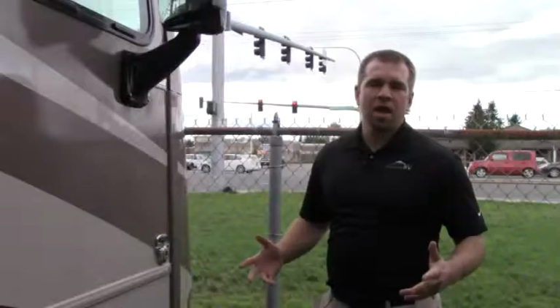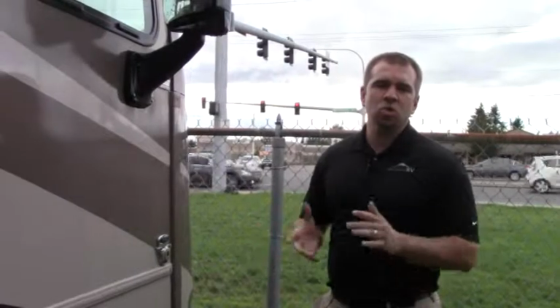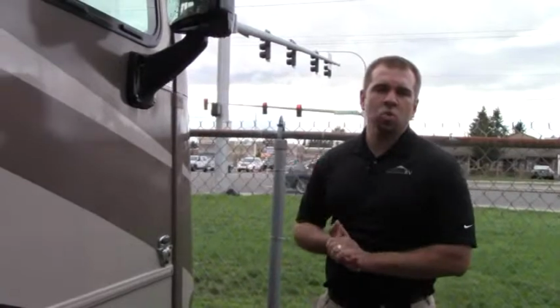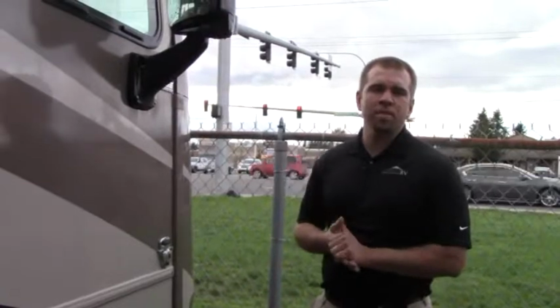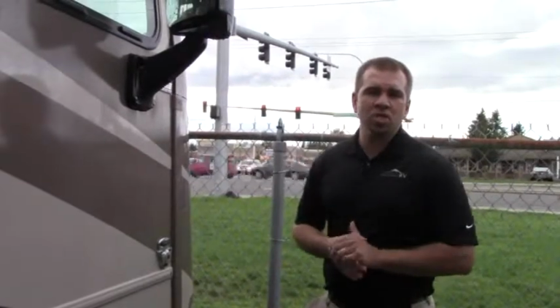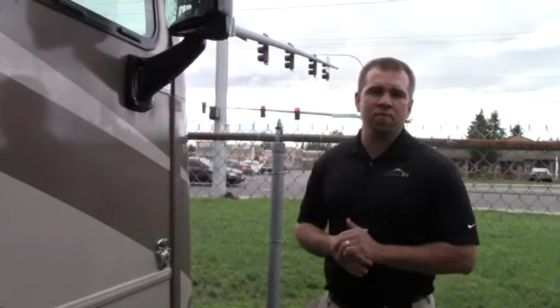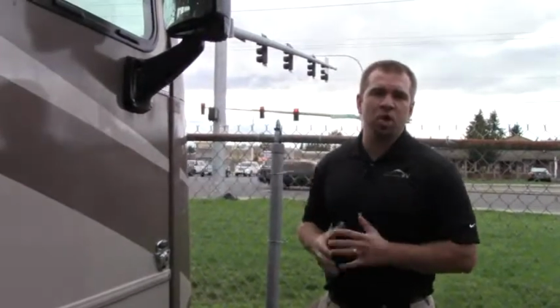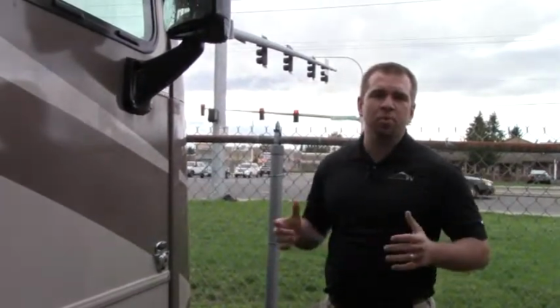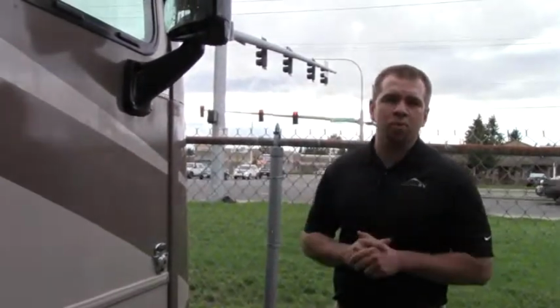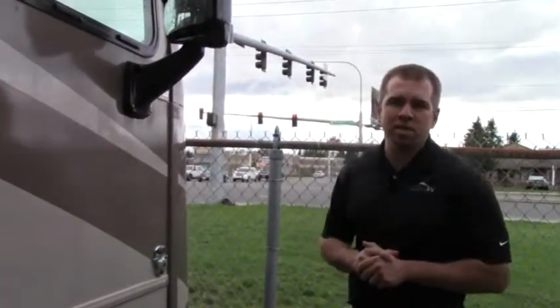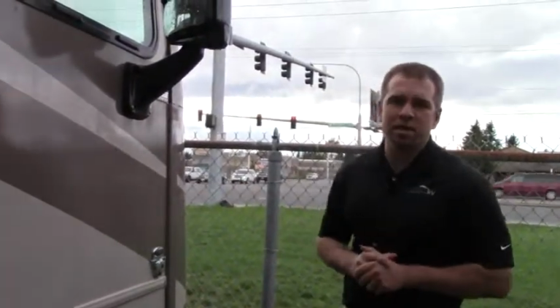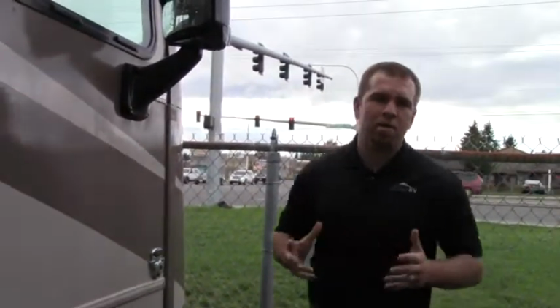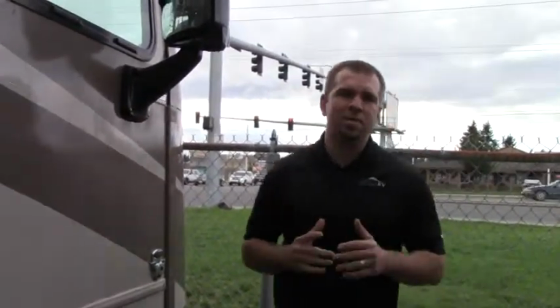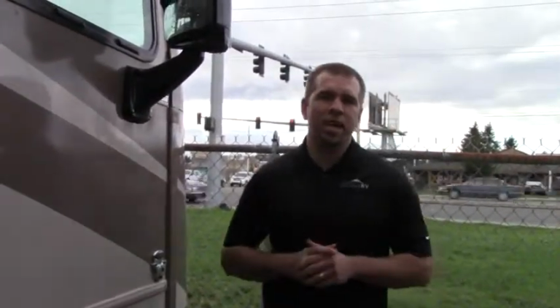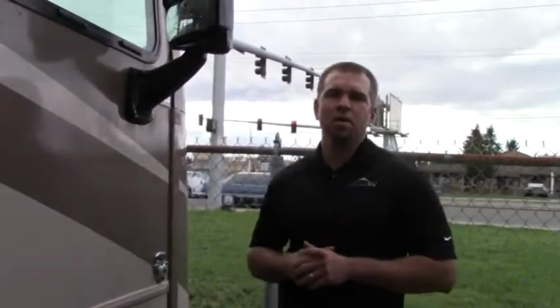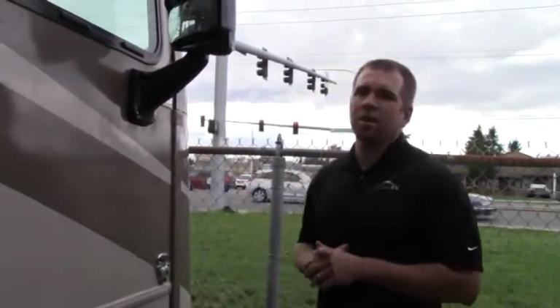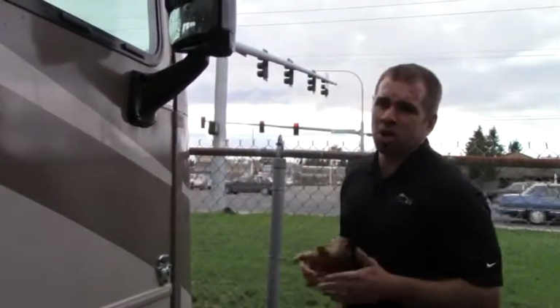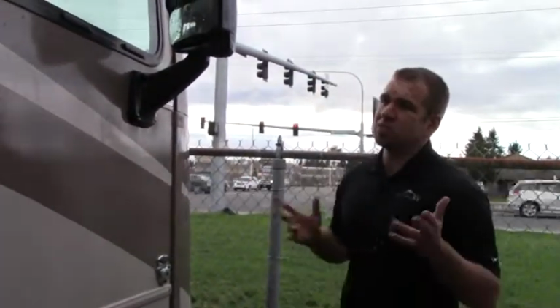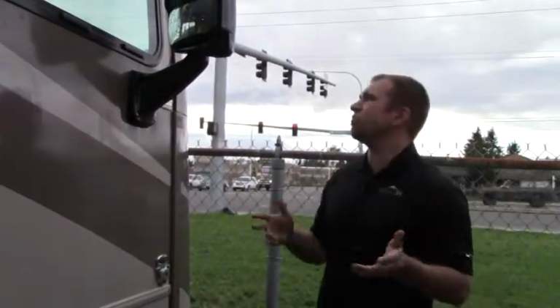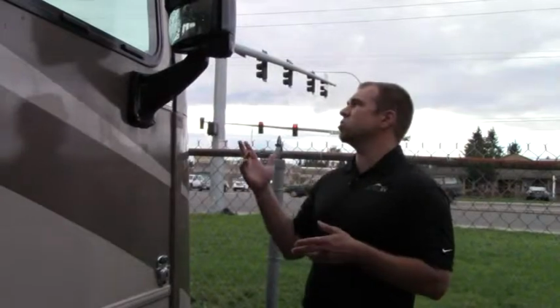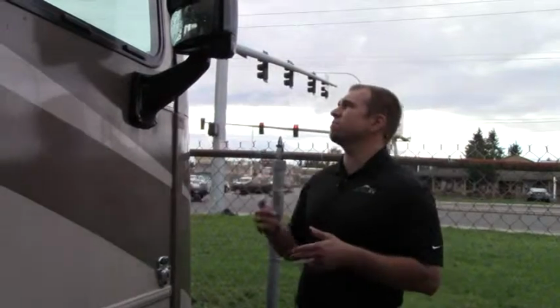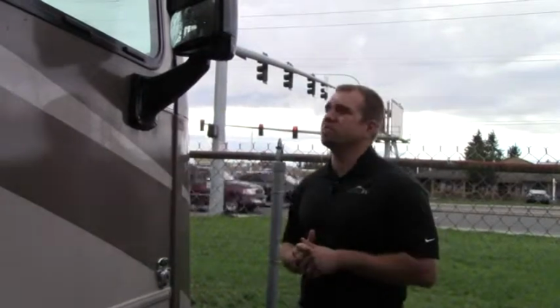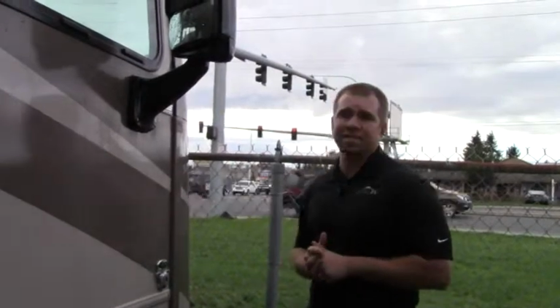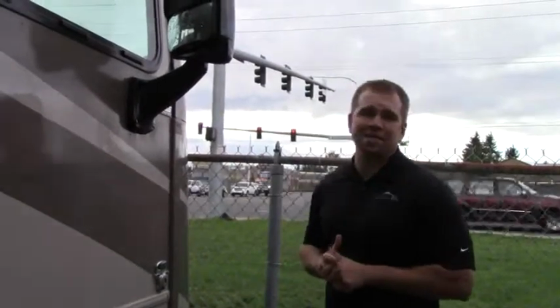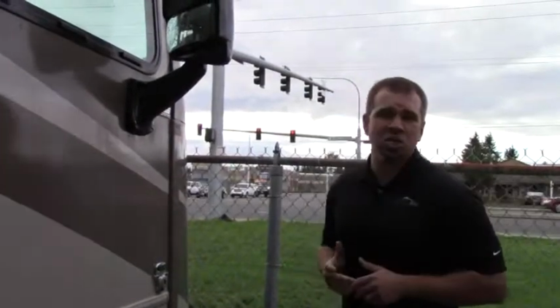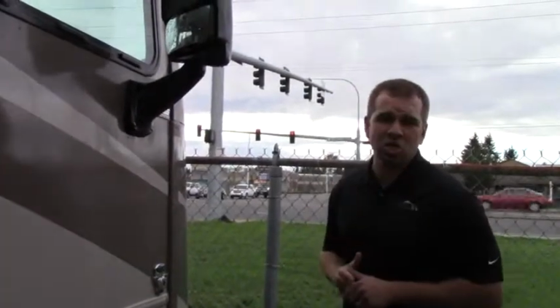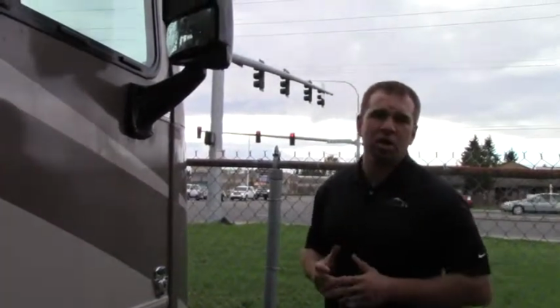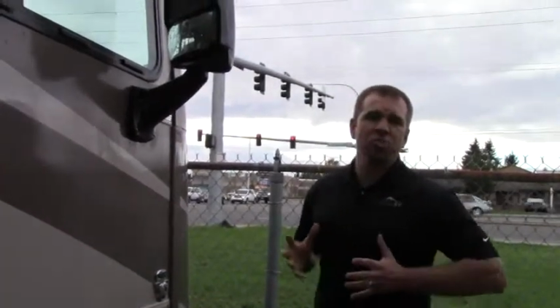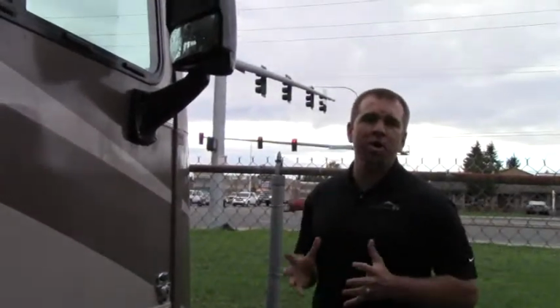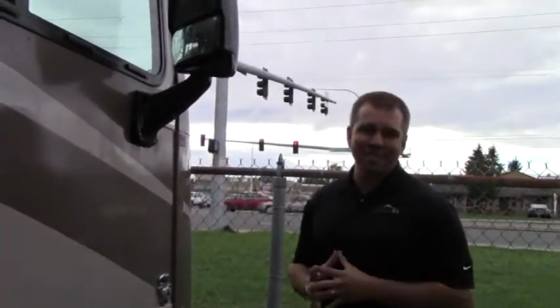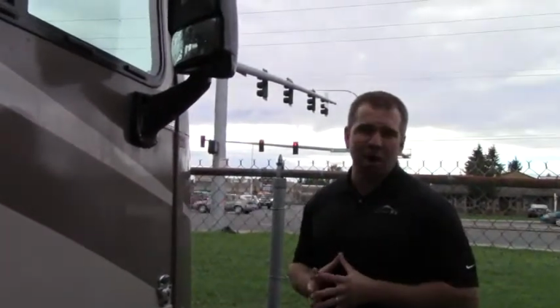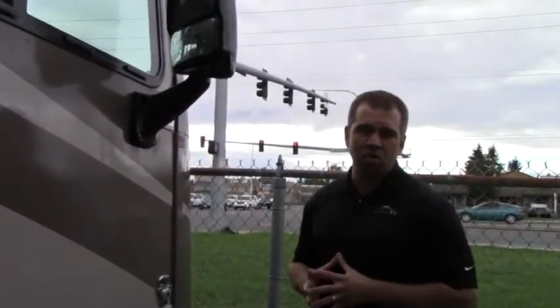Hey folks, welcome to Johnson RV. We're here in Puyallup, Washington. My name is Sam. Today we're going to look at this beautiful 2015 Itasca Sunstar 30T model.